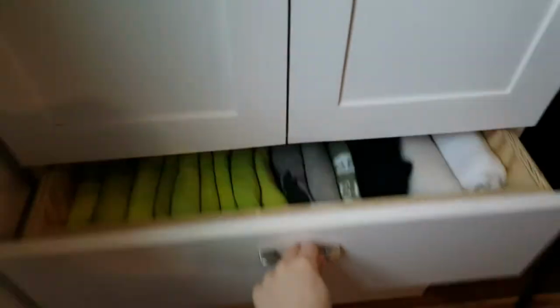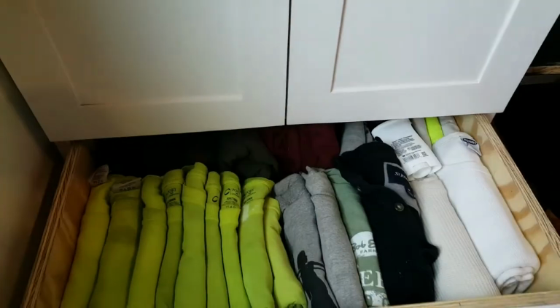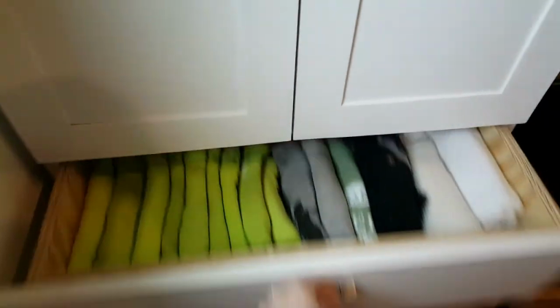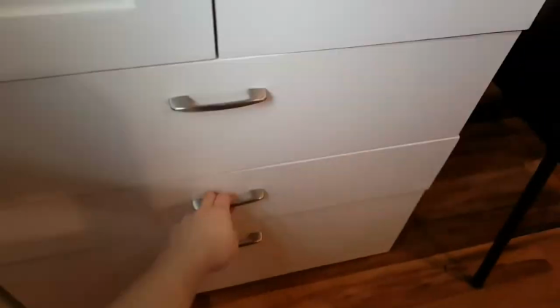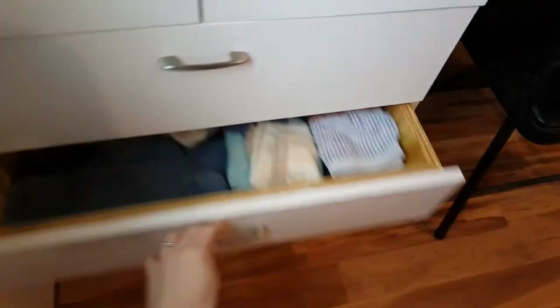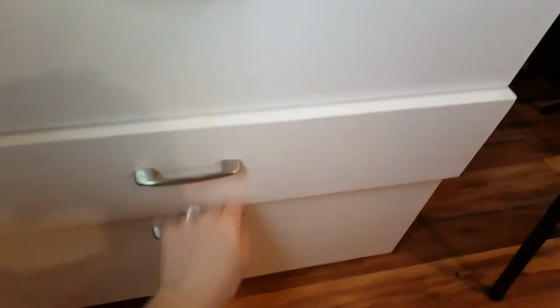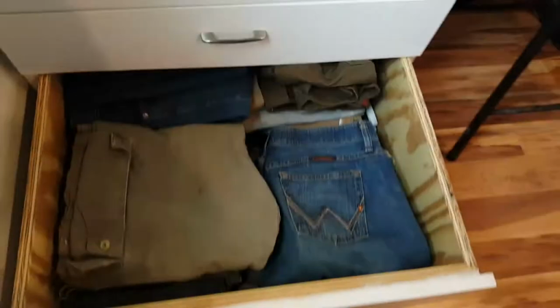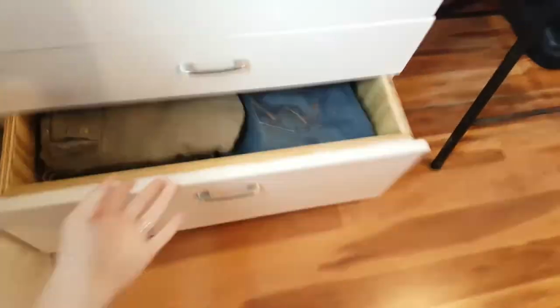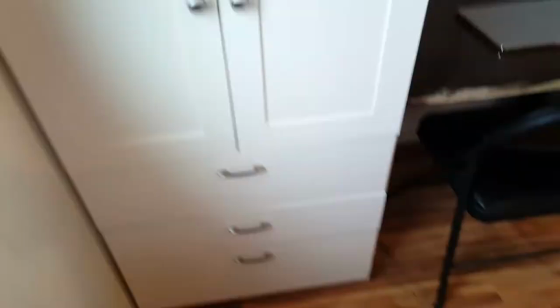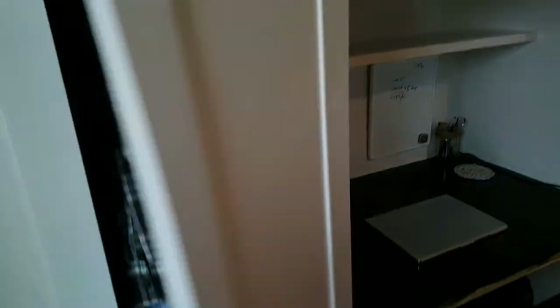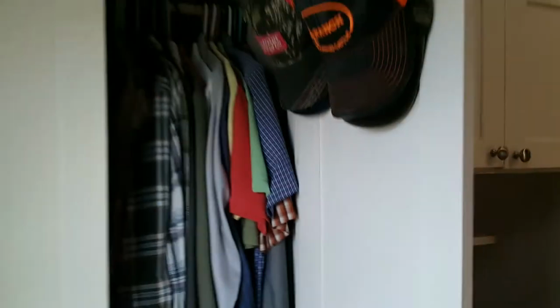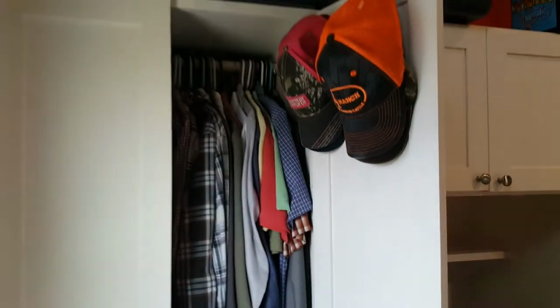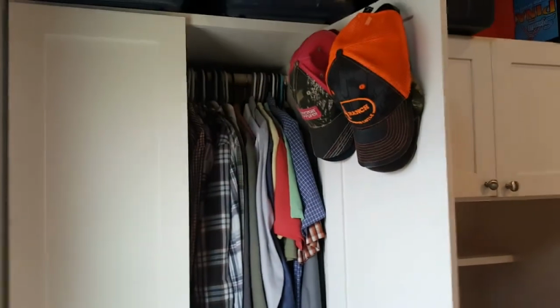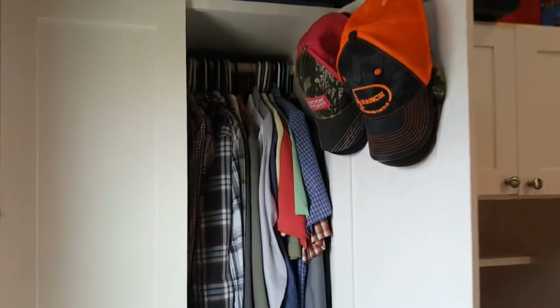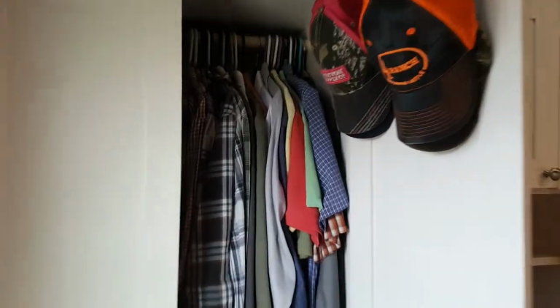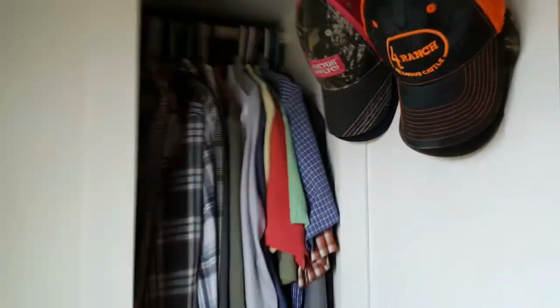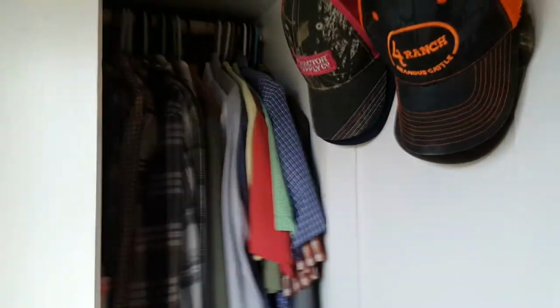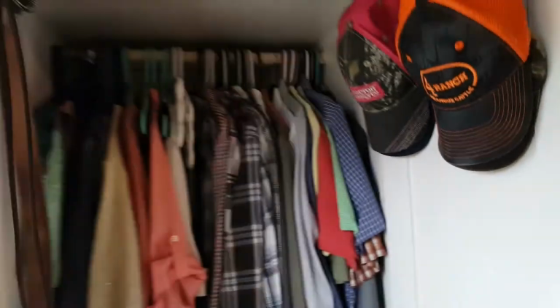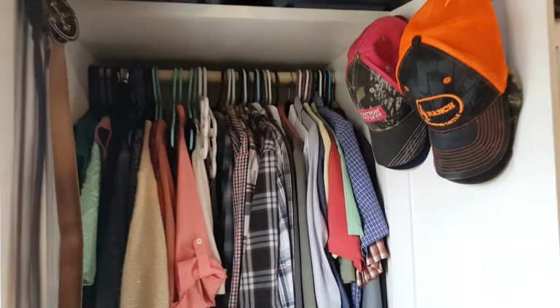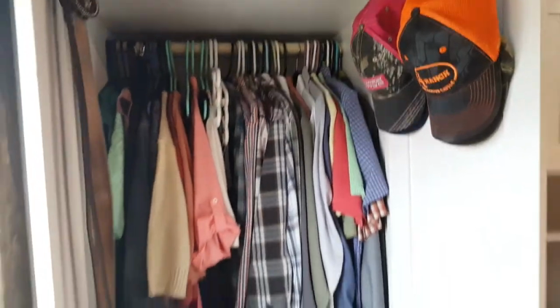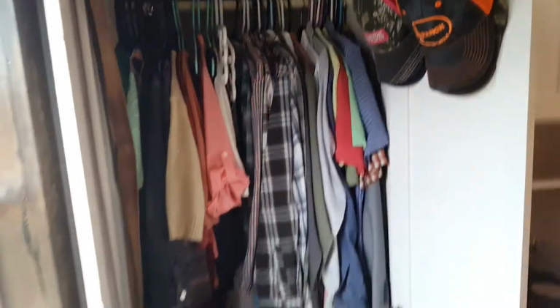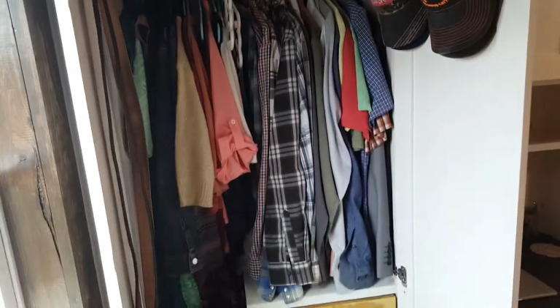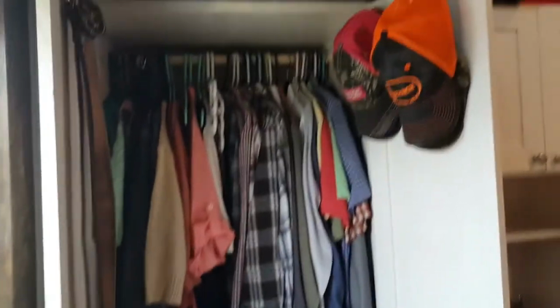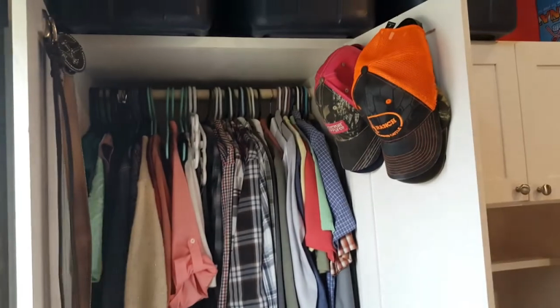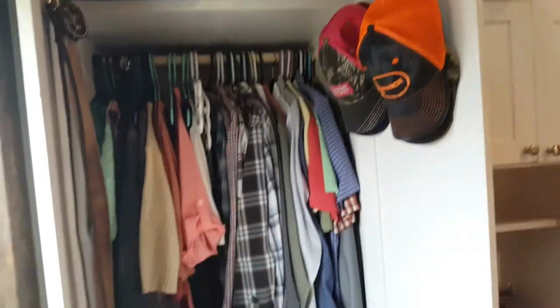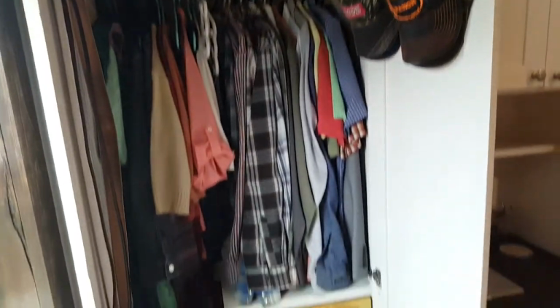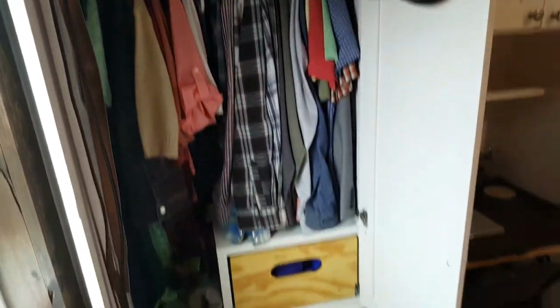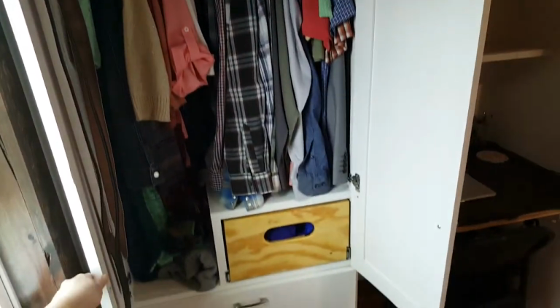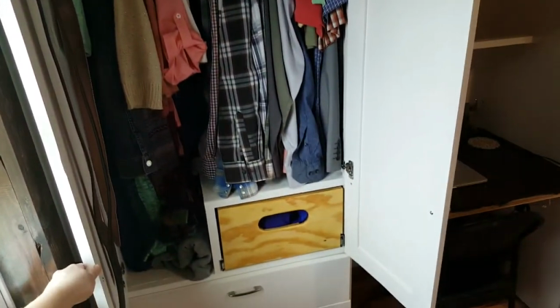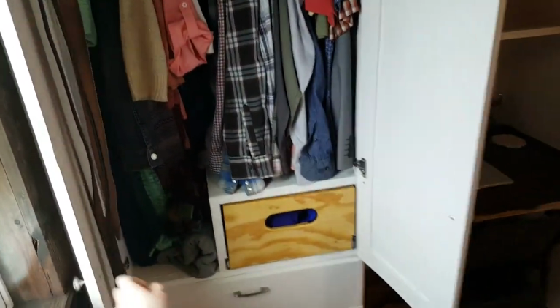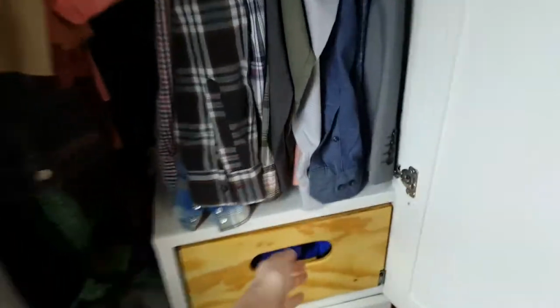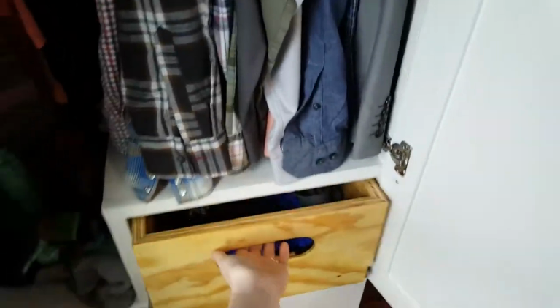Judah's shirts, underwear, pants, and then our dress clothes hanging up, and our hats and our belts. One side of it is tall enough for my dresses, and then here are my shirts.